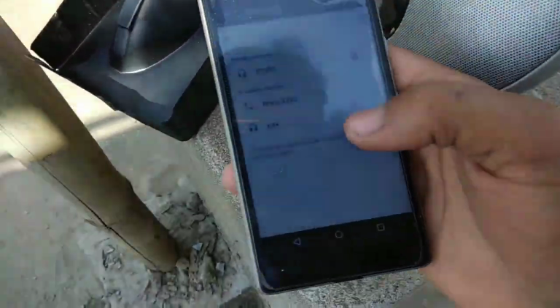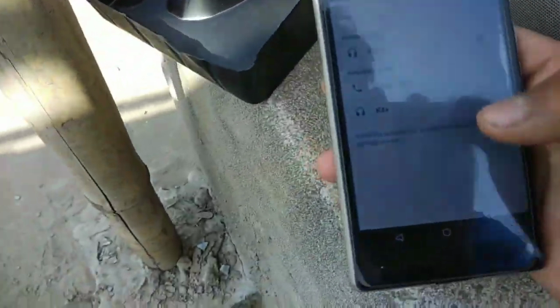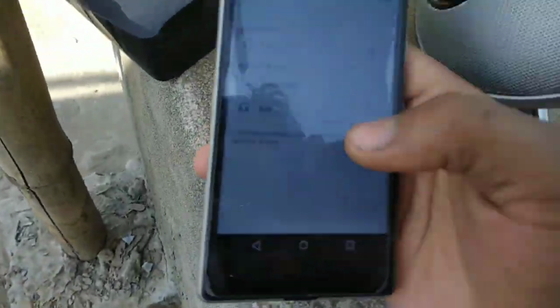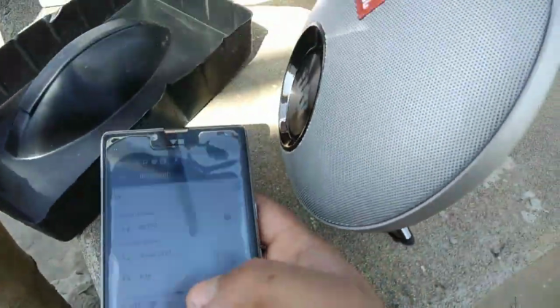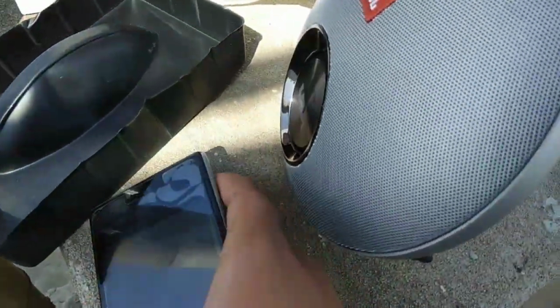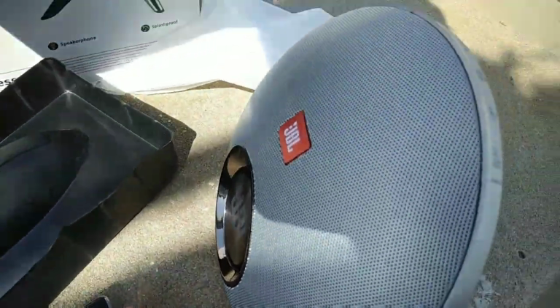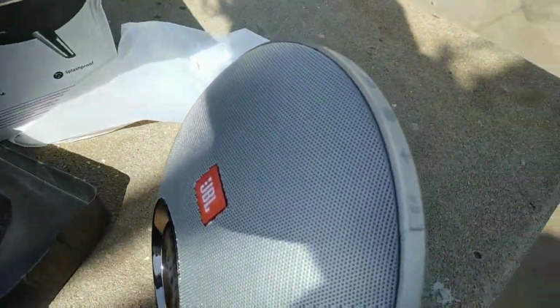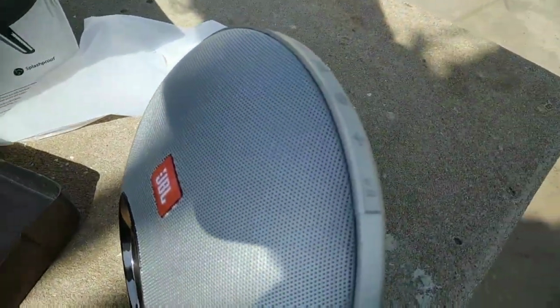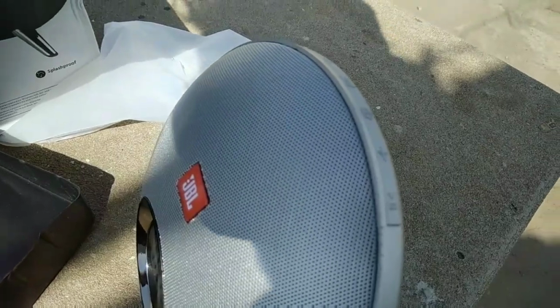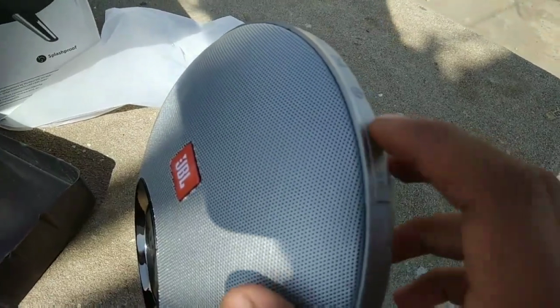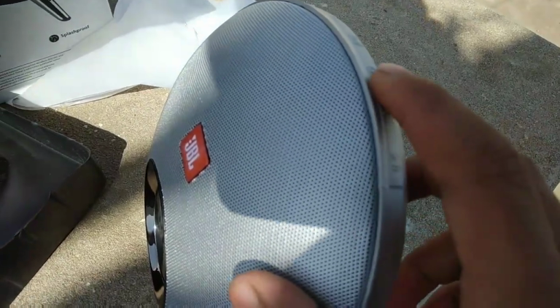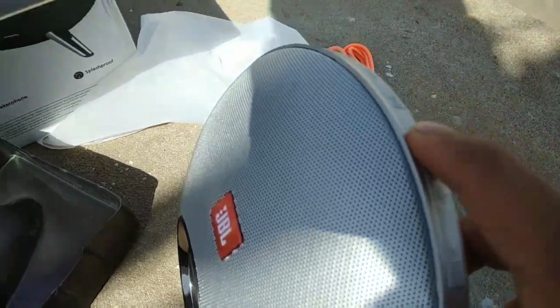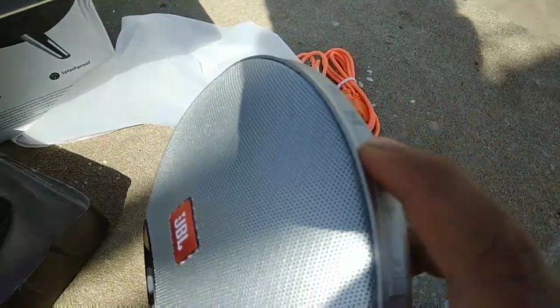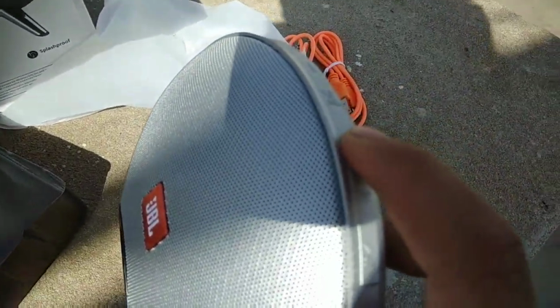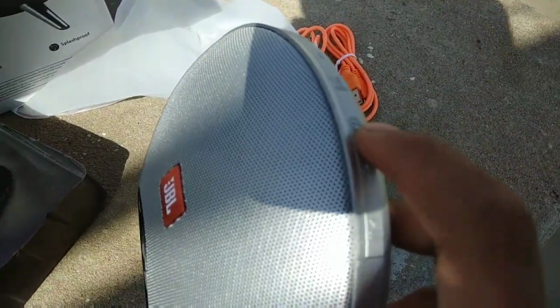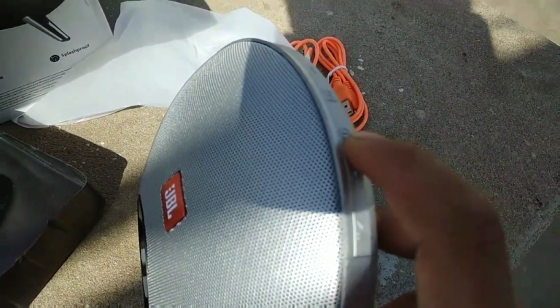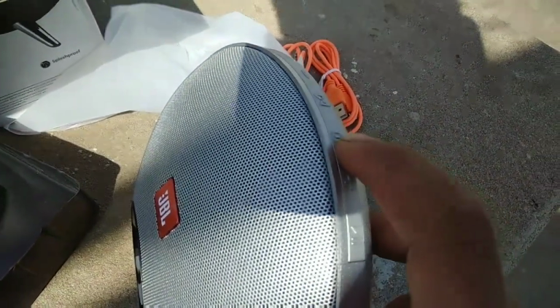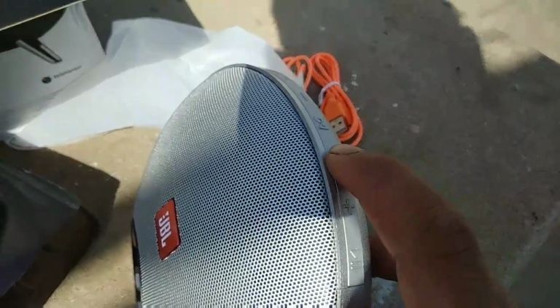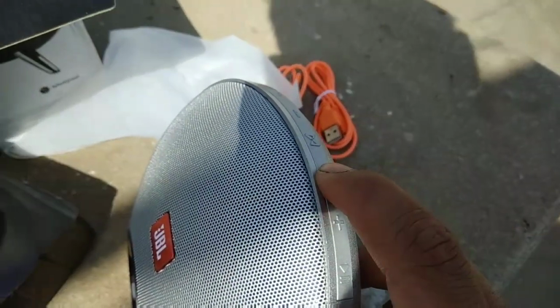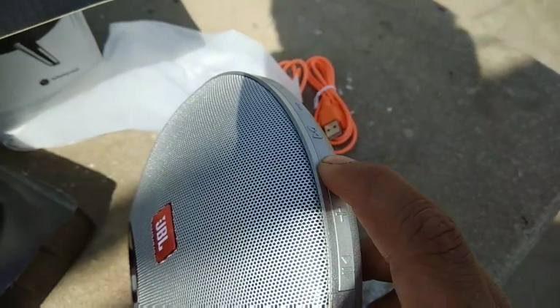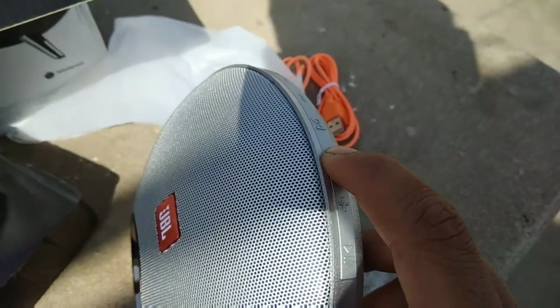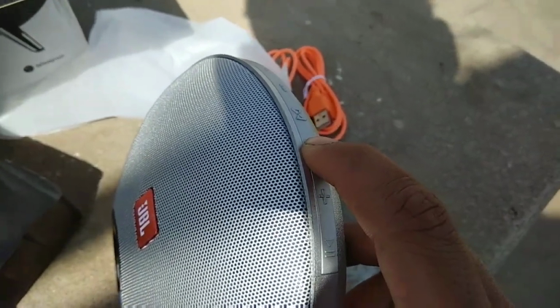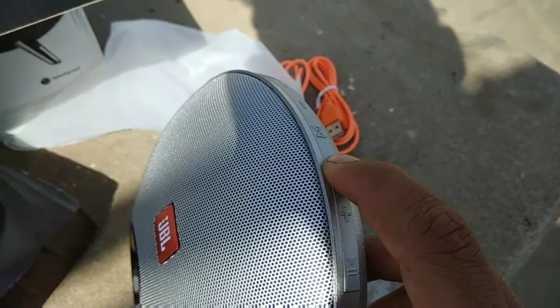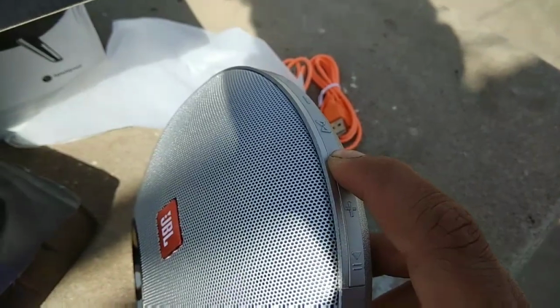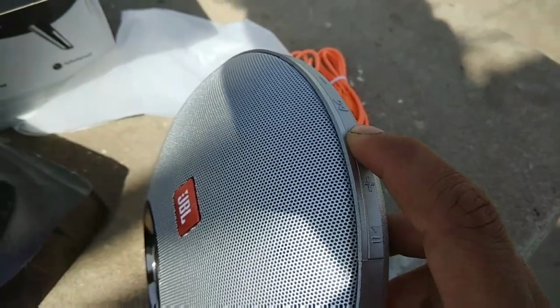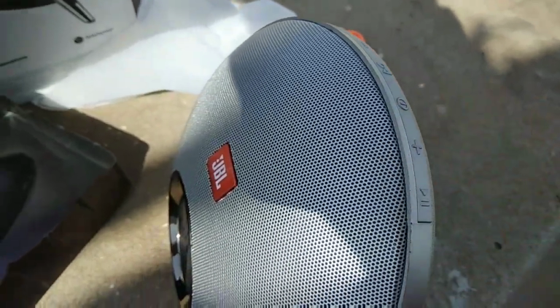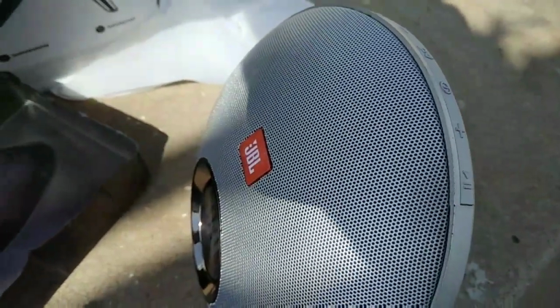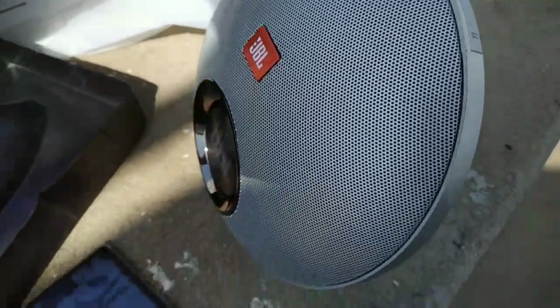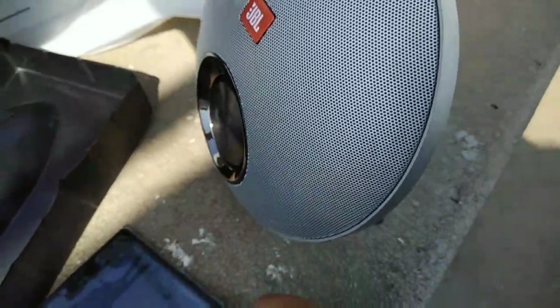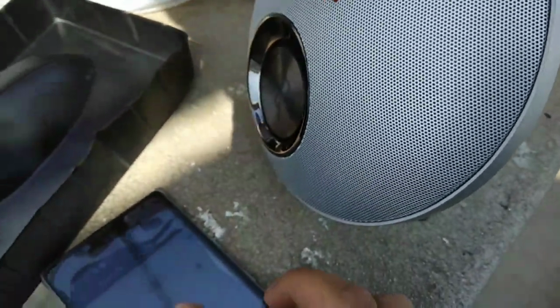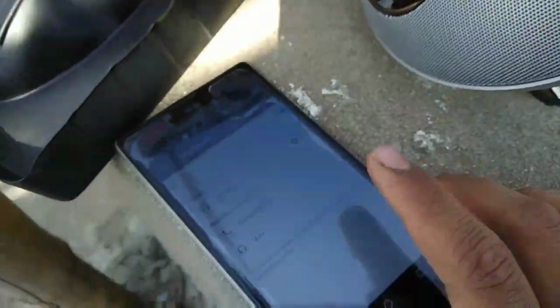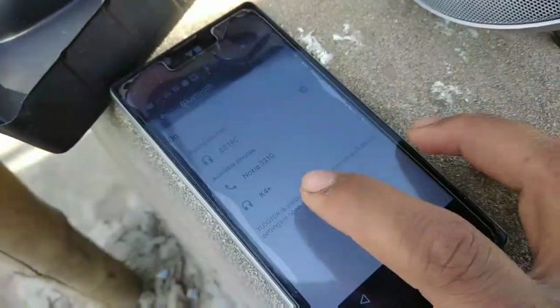Now we are turning it on. We are going to search for Bluetooth. This is the power switch. It is on now. We are going to search for Bluetooth and connect.